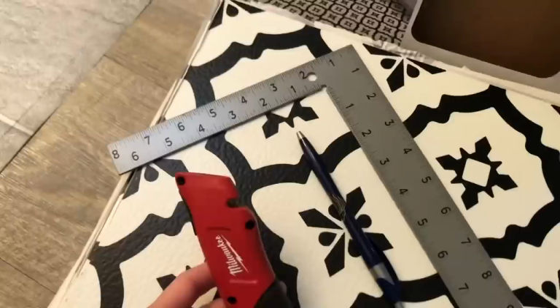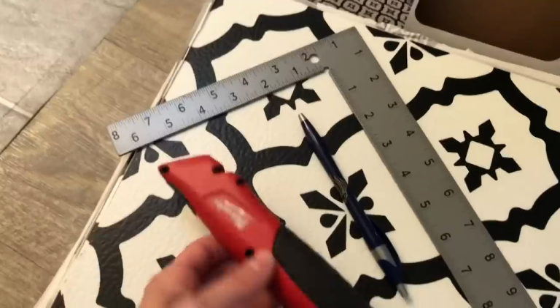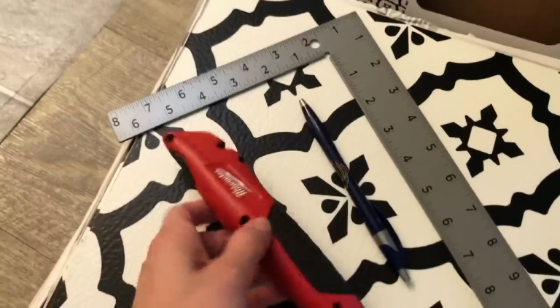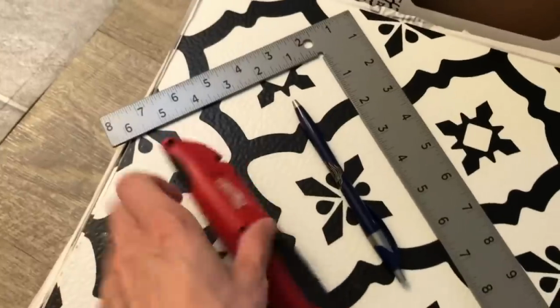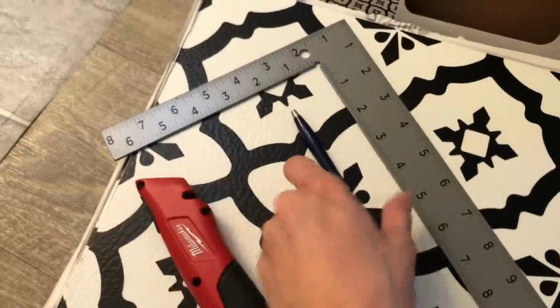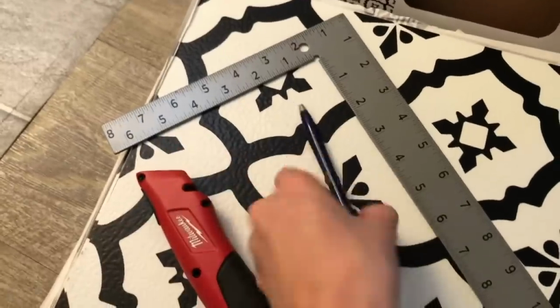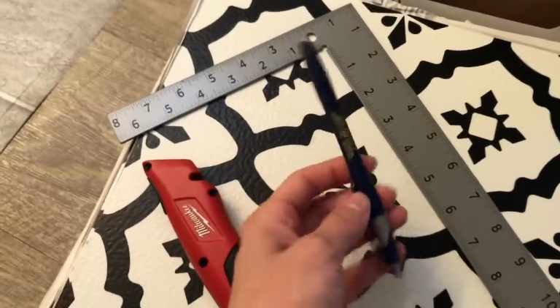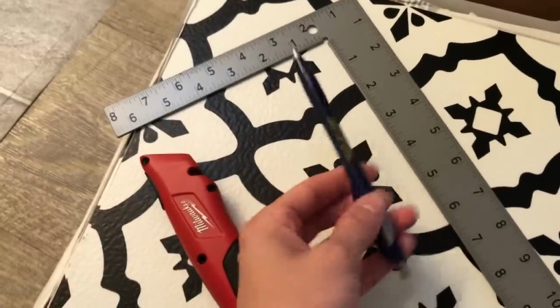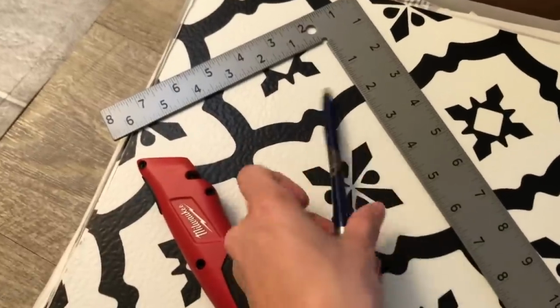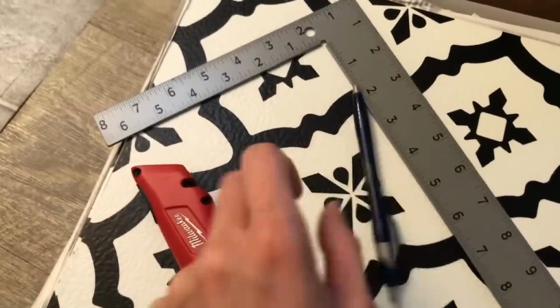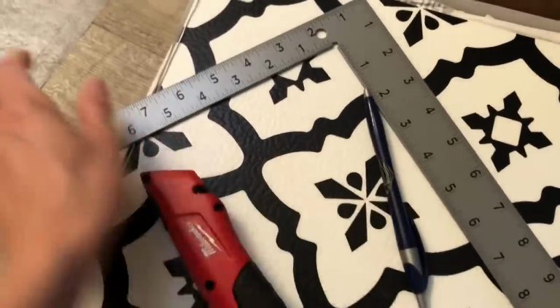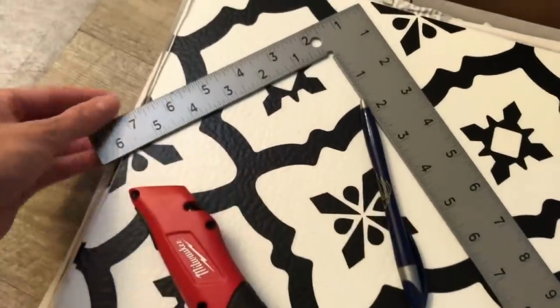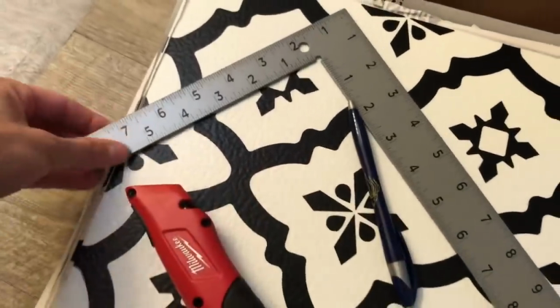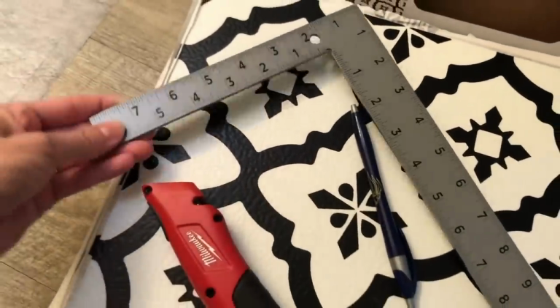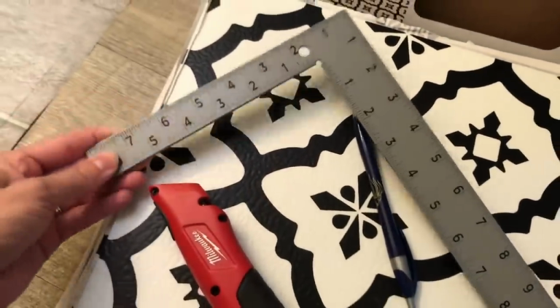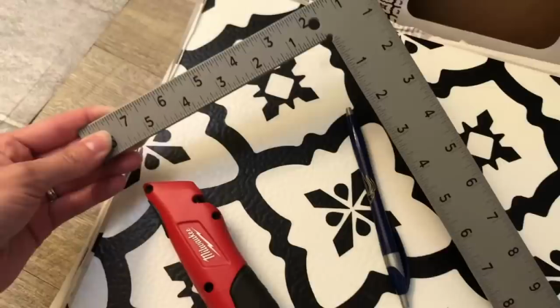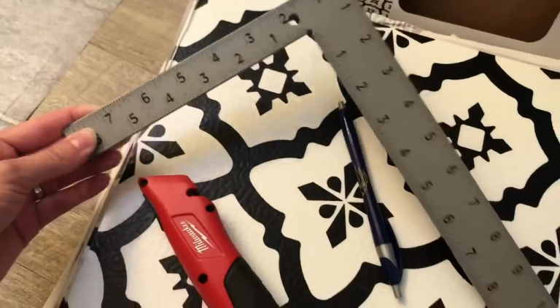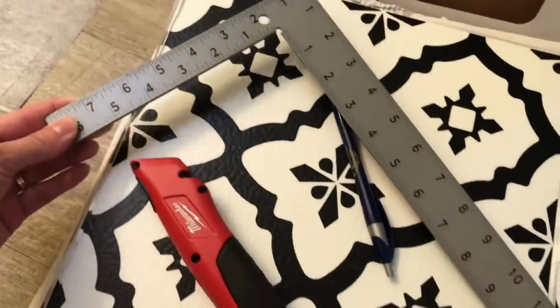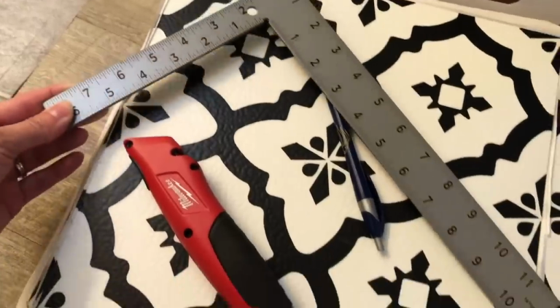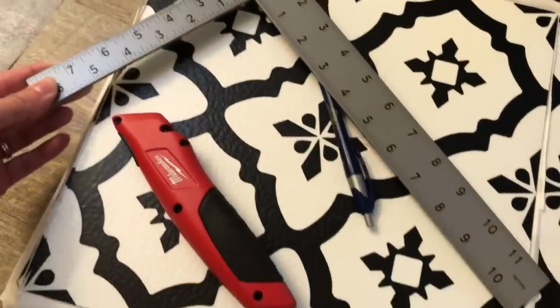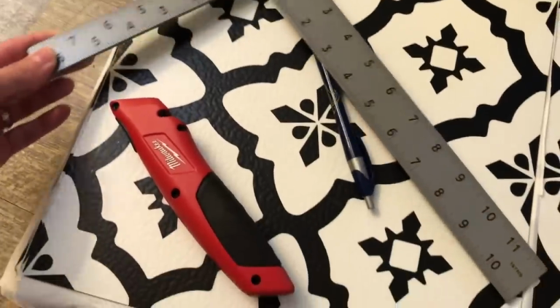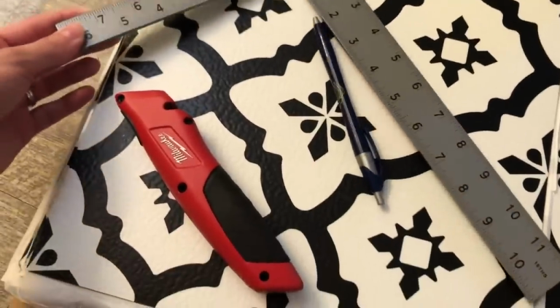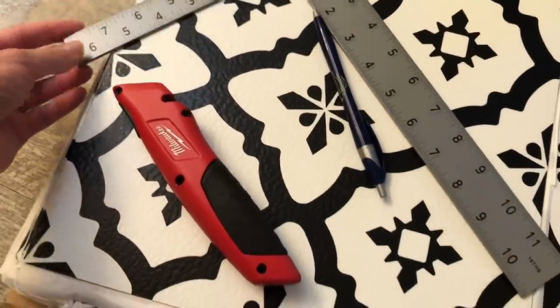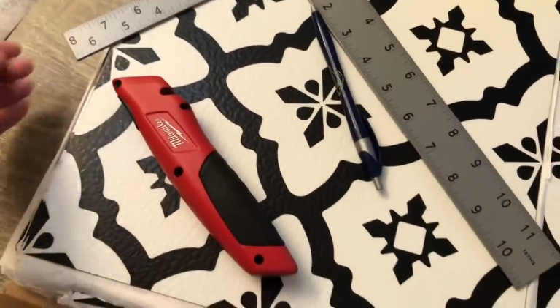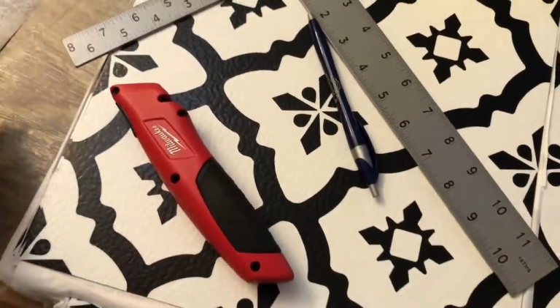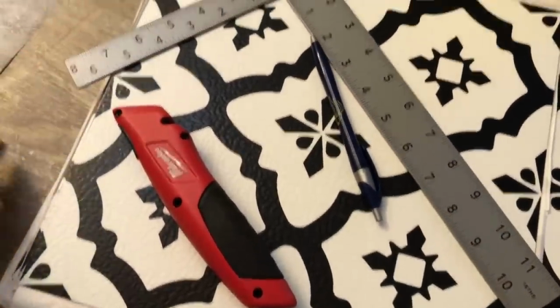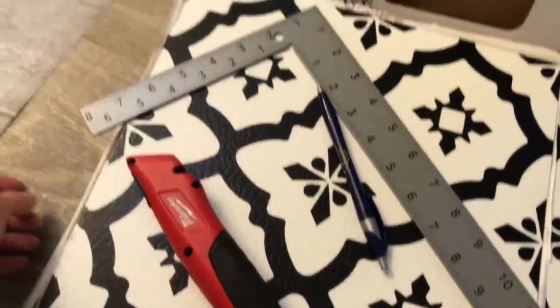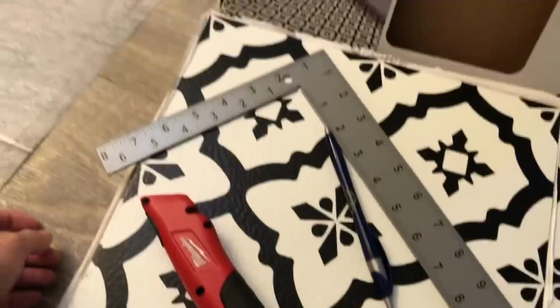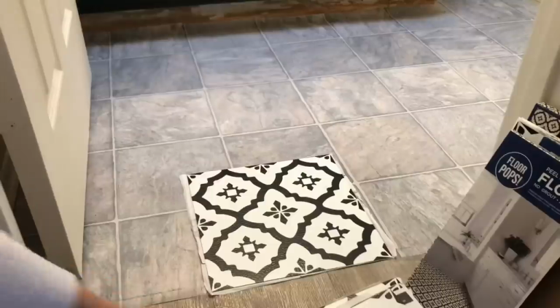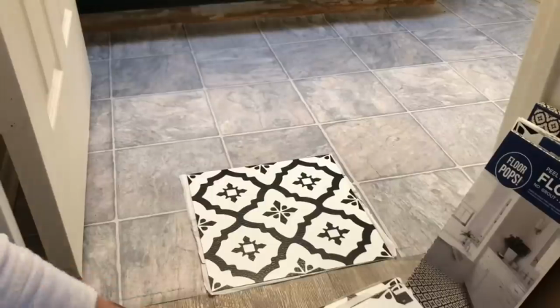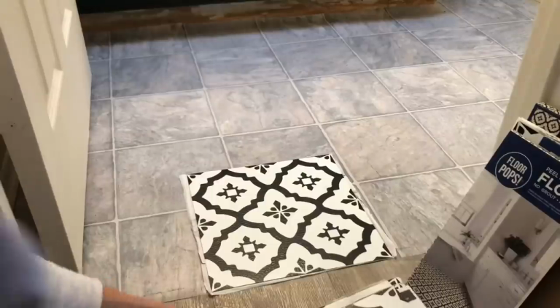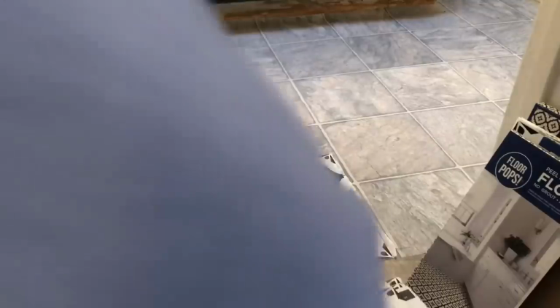The tools that I used were a pen, a utility knife with extra blades, and an angle ruler.